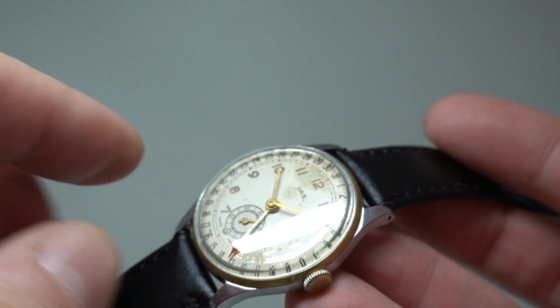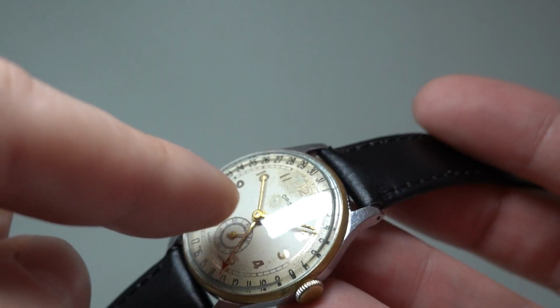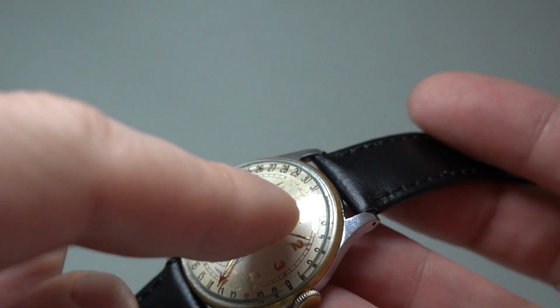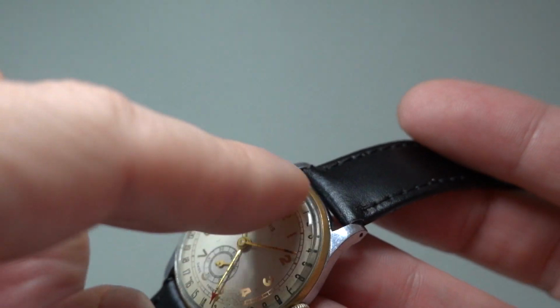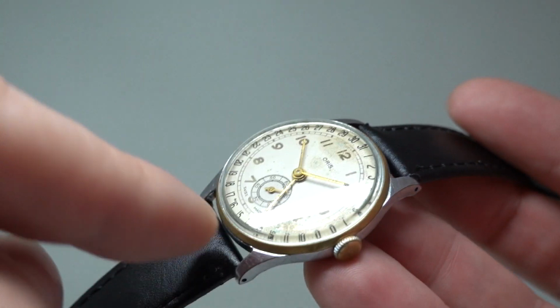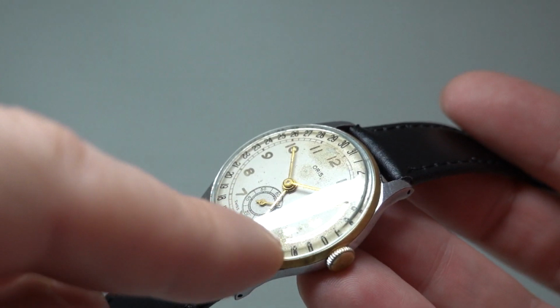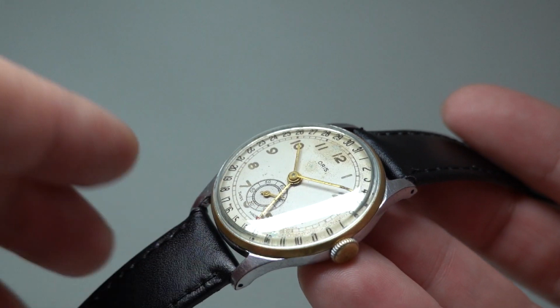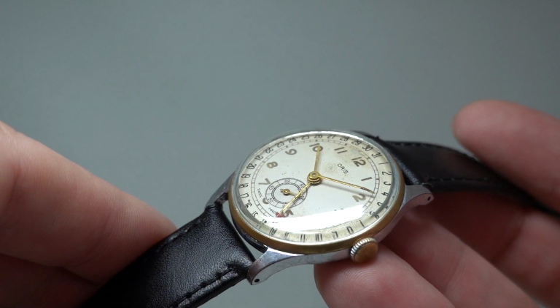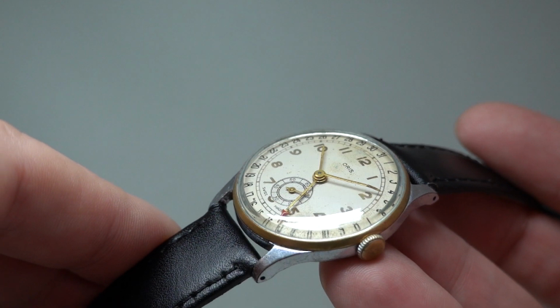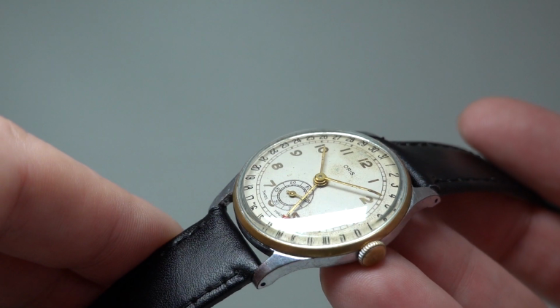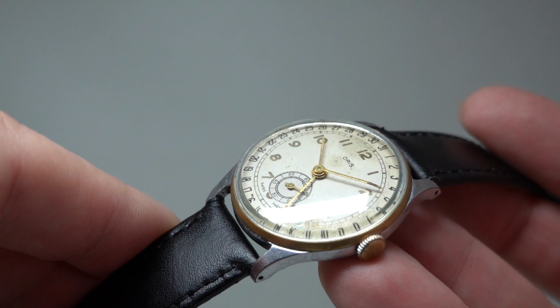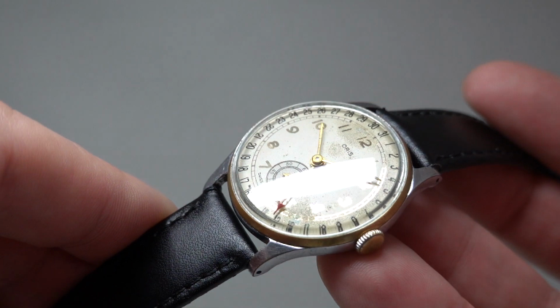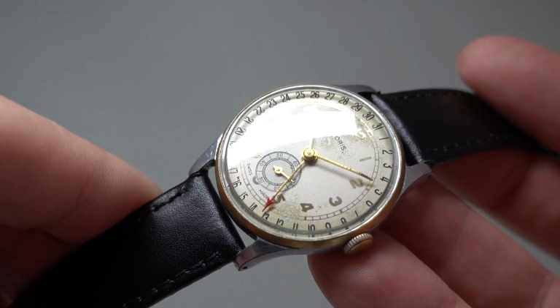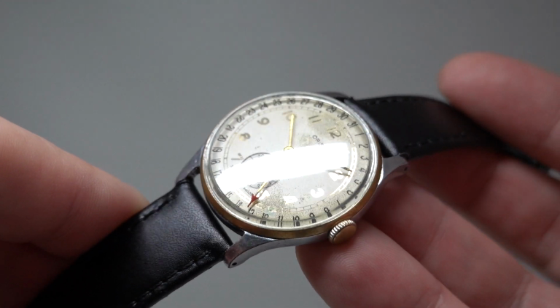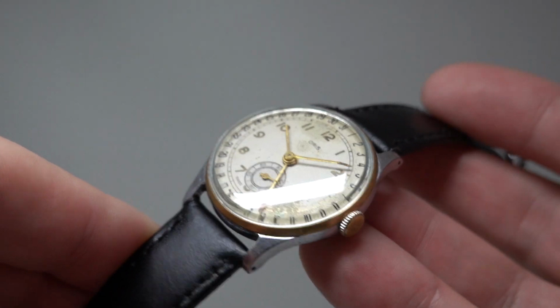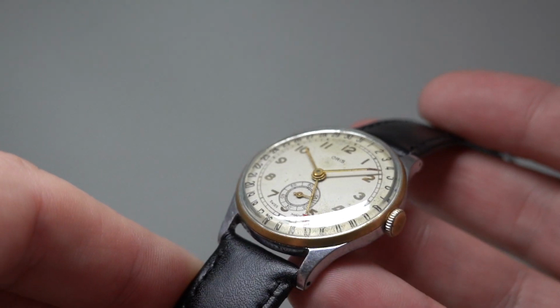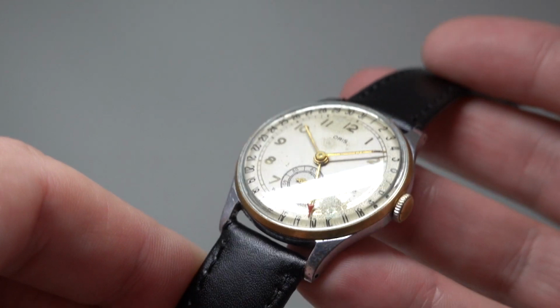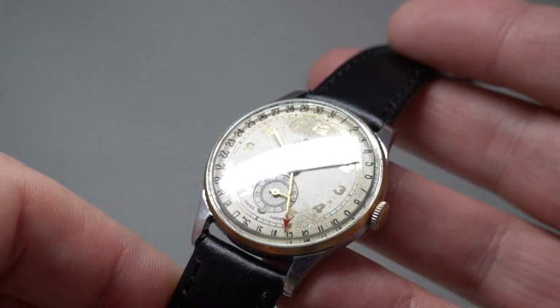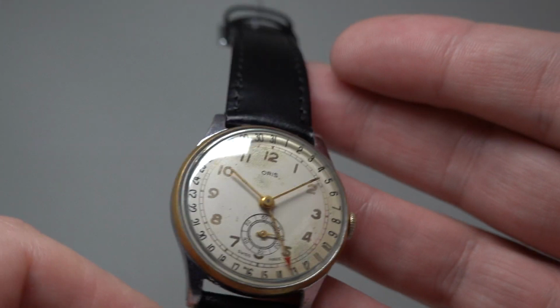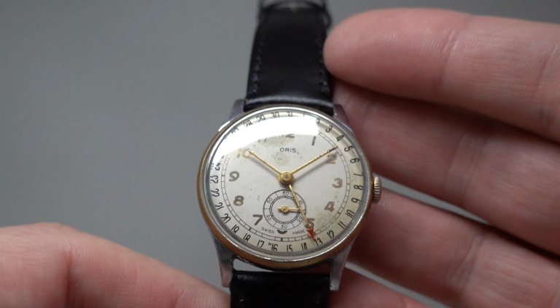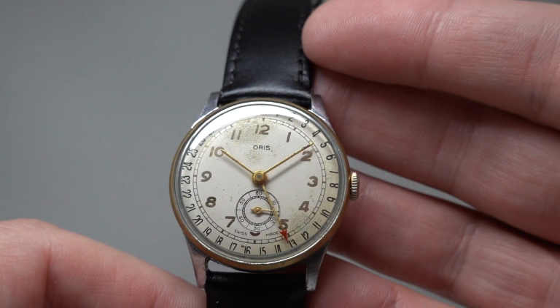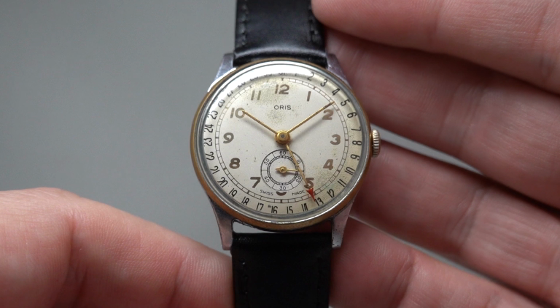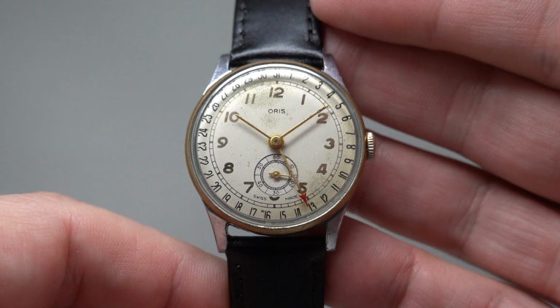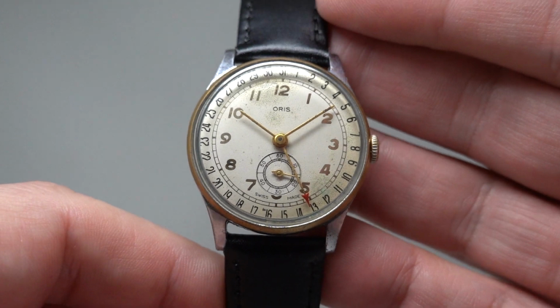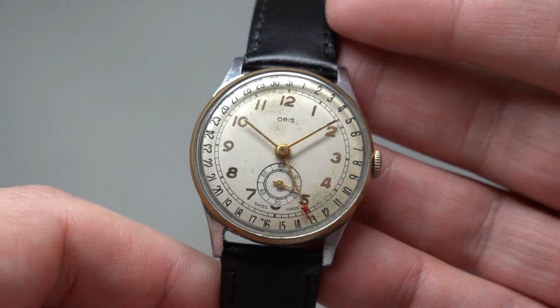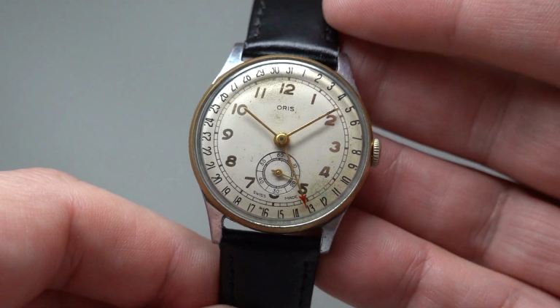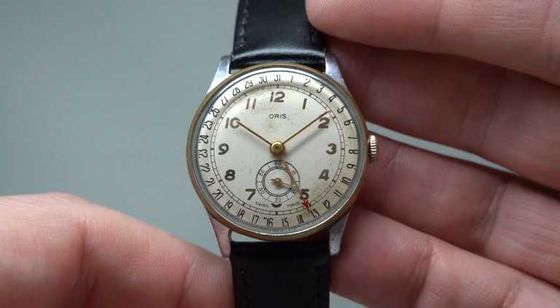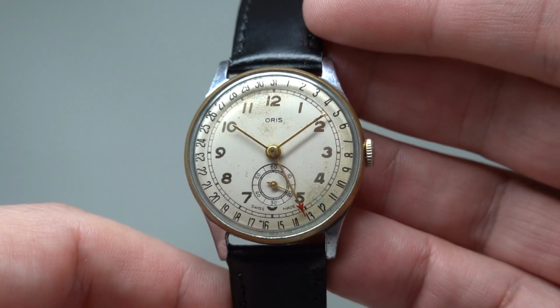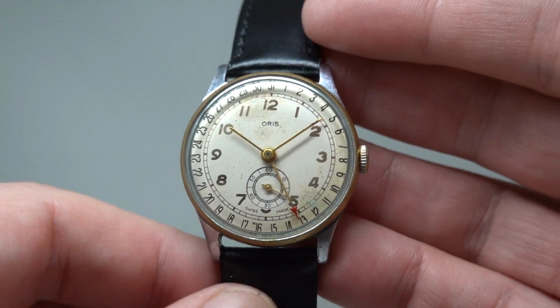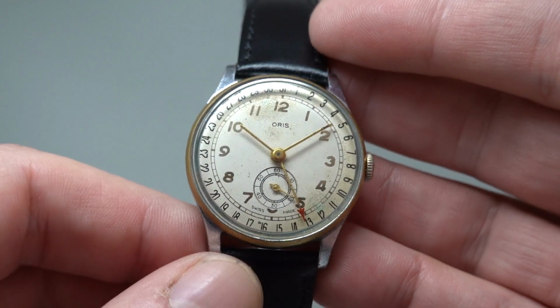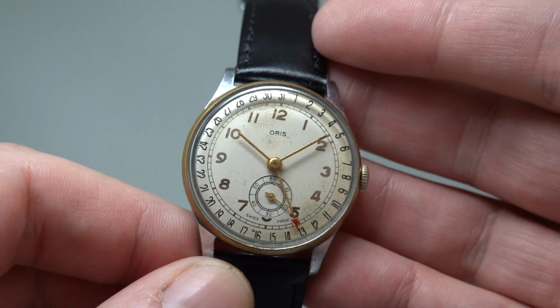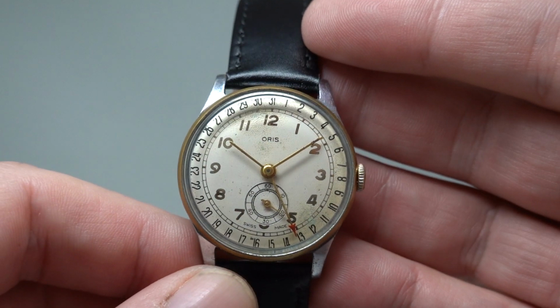The dial is original and there are a couple of smudge marks on it — what most people would call patina or damage — but it's not that bad. It is from 1950, or maybe even earlier.